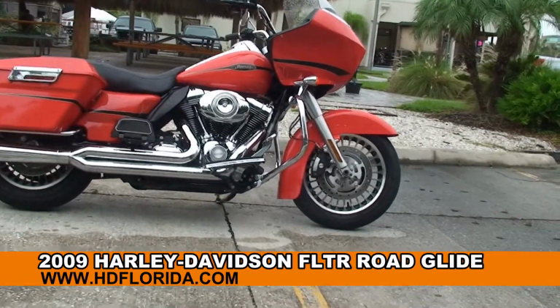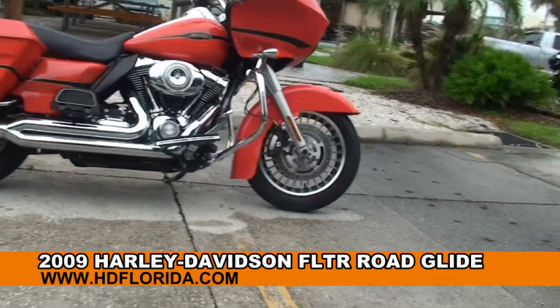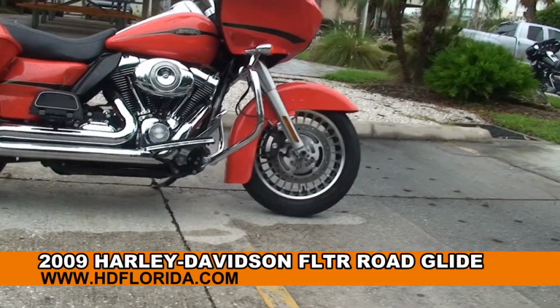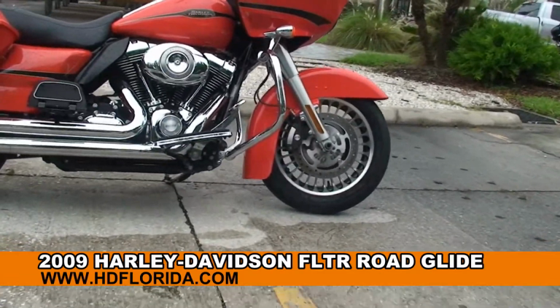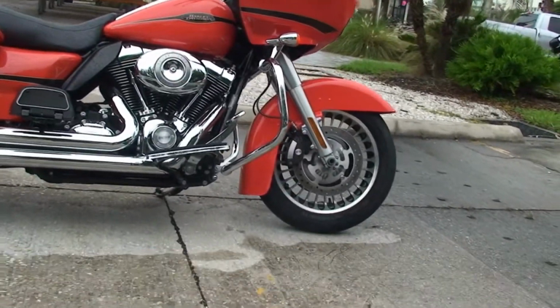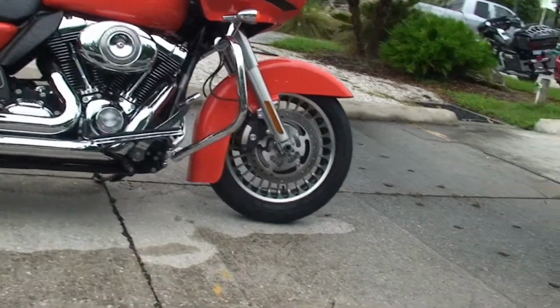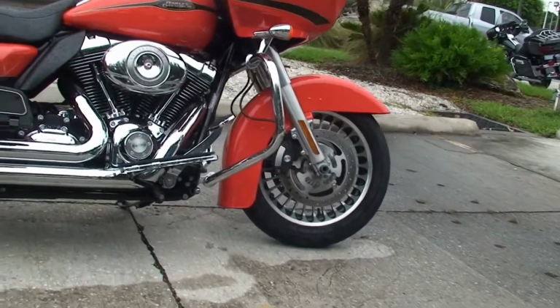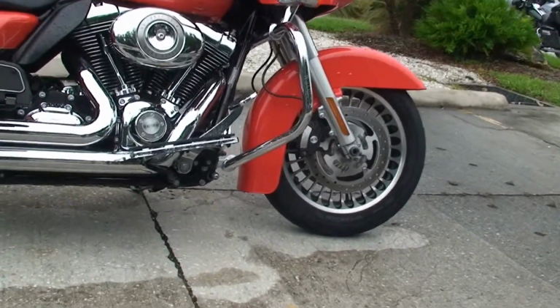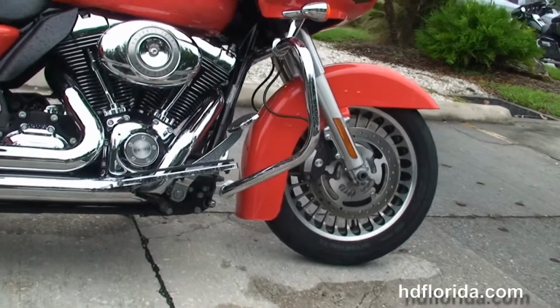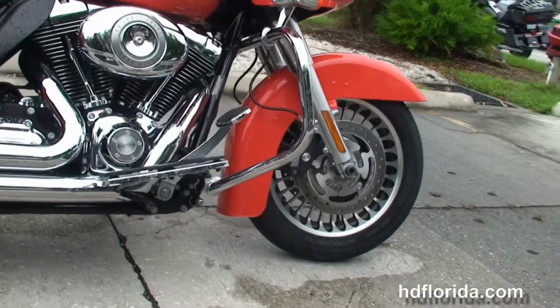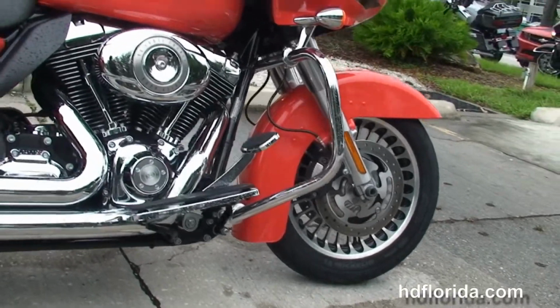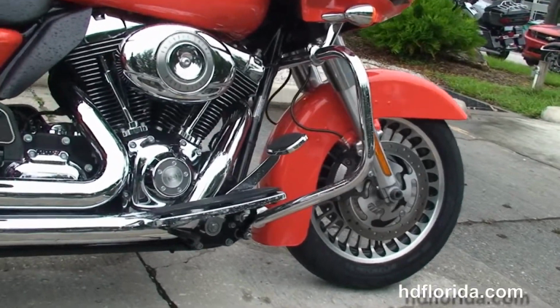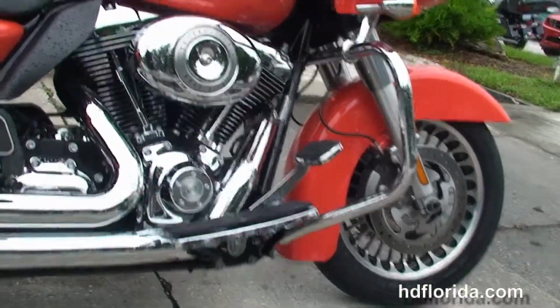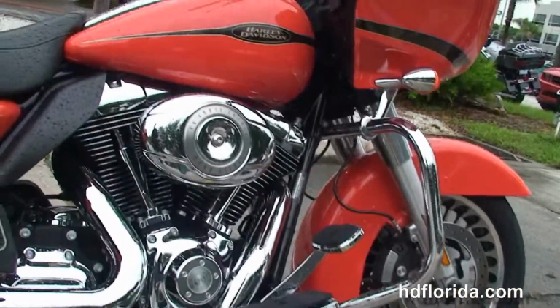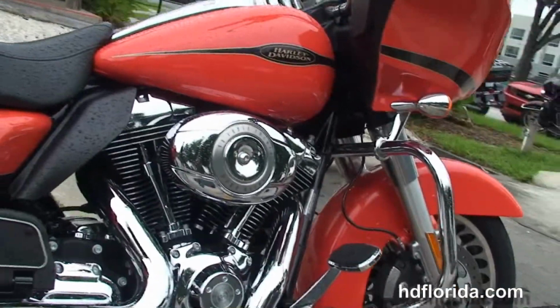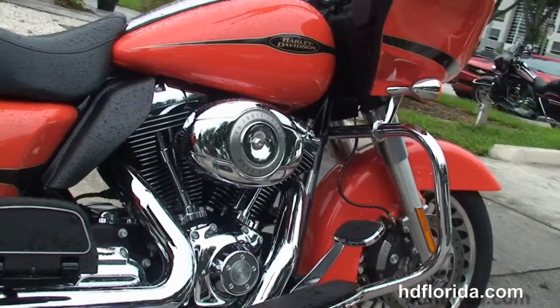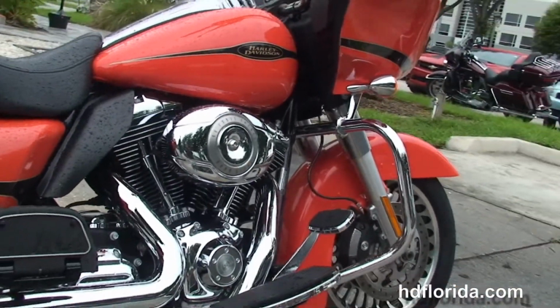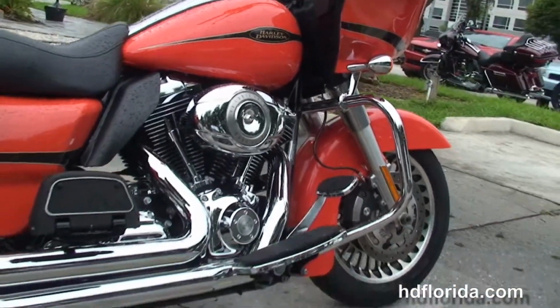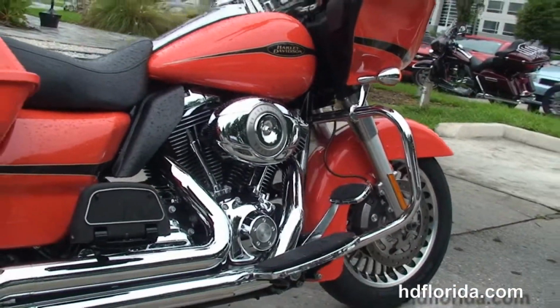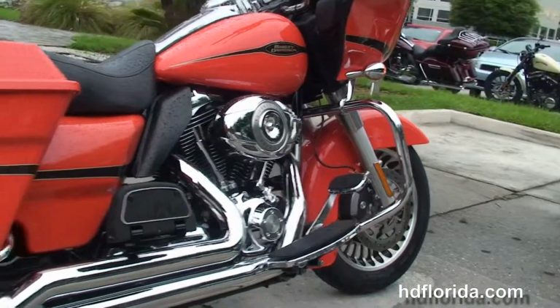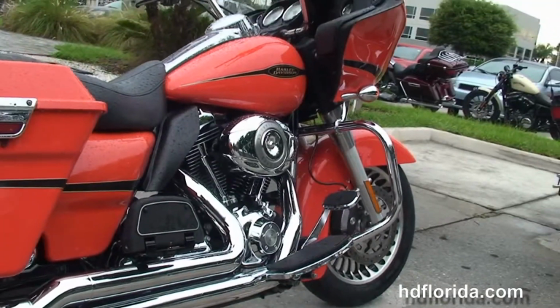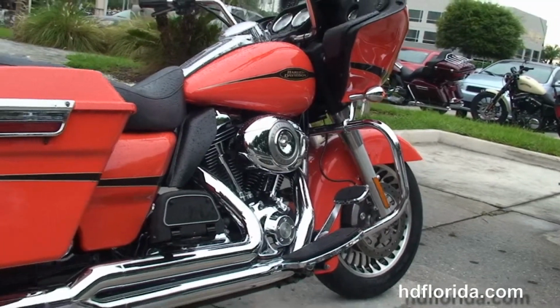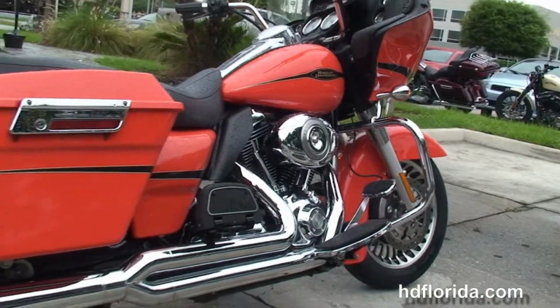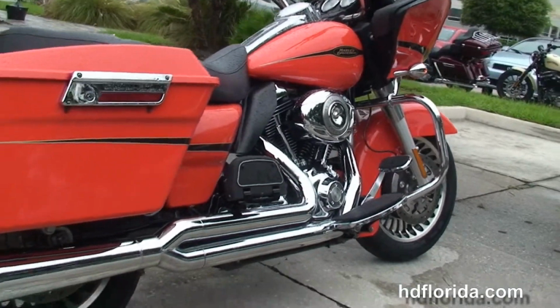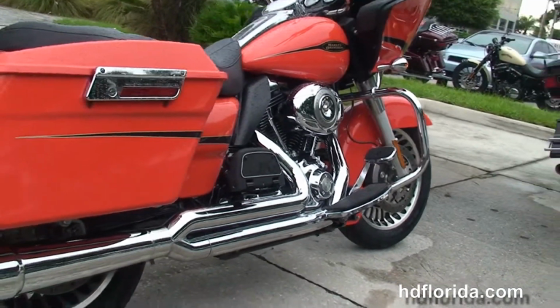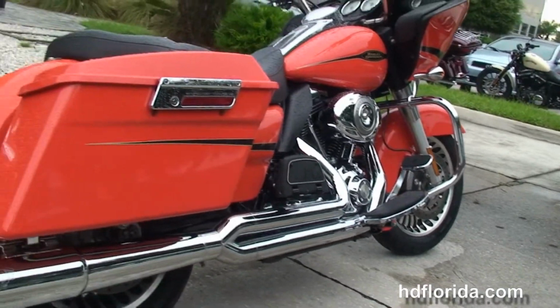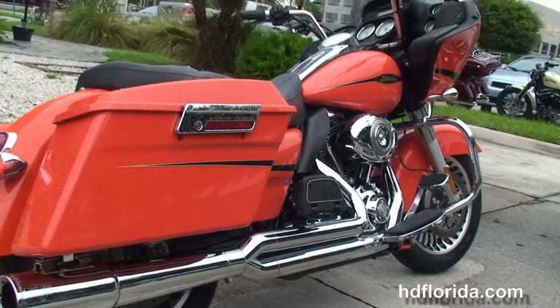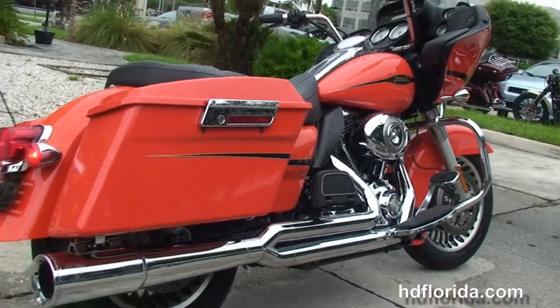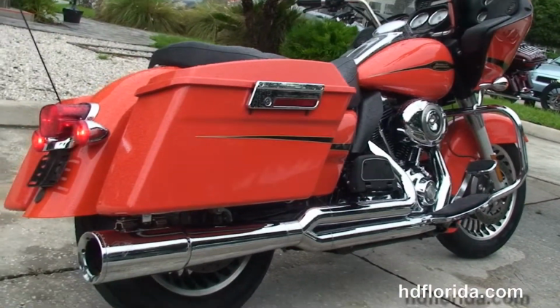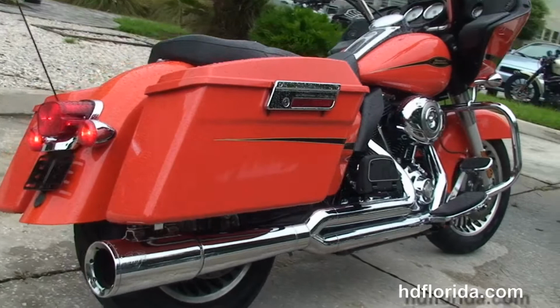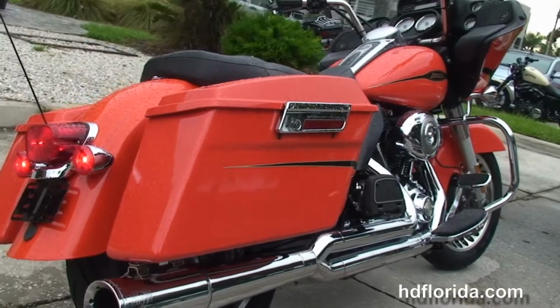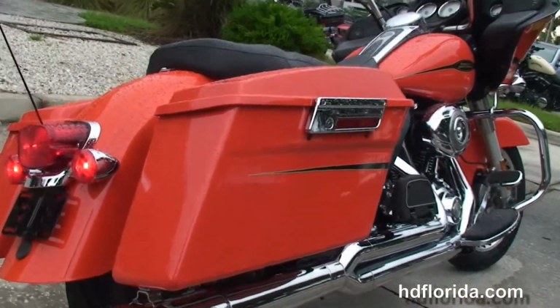The Glide starts out front with the black and brushed 28-spoke knuckle wheels and the dual 4-piston Brembo calipers, the chrome engine guard, full-size rider and passenger floorboards, and the rubber-mounted air-cooled 96 cubic inch twin-cam engine with 6-speed transmission.